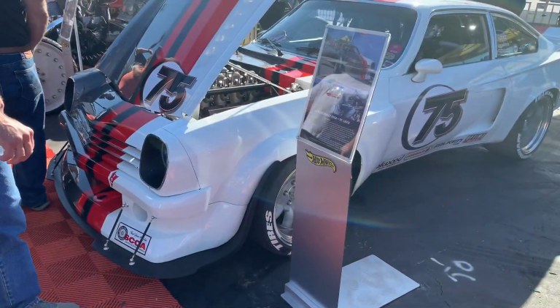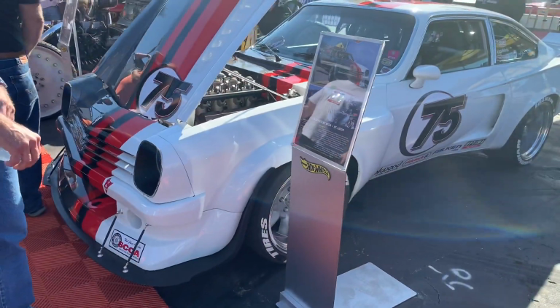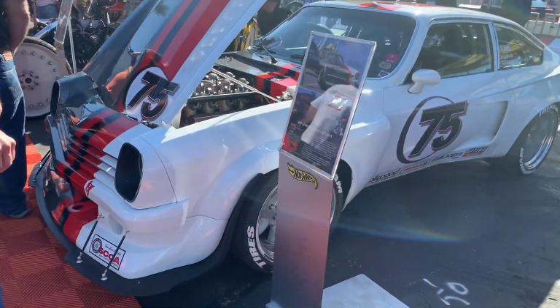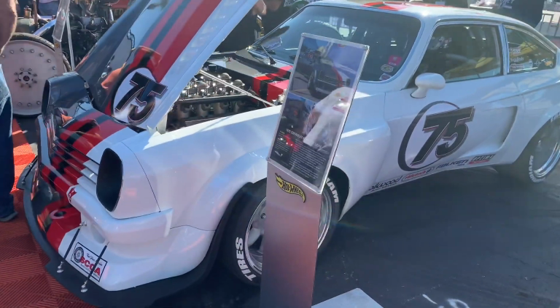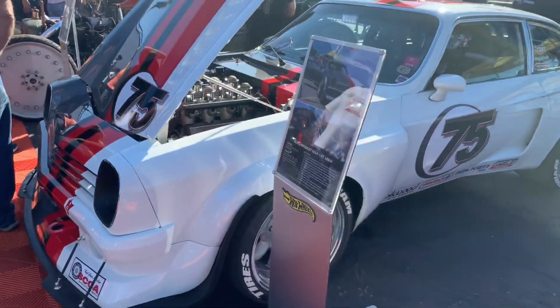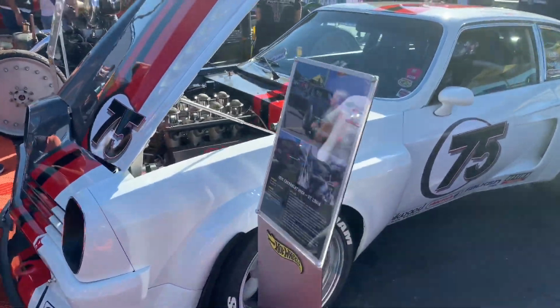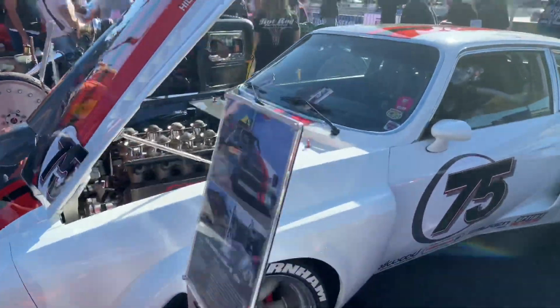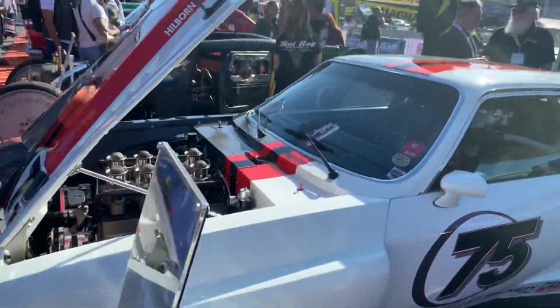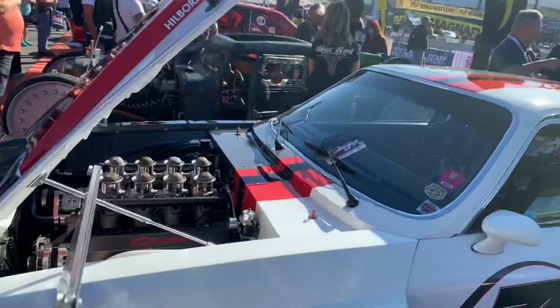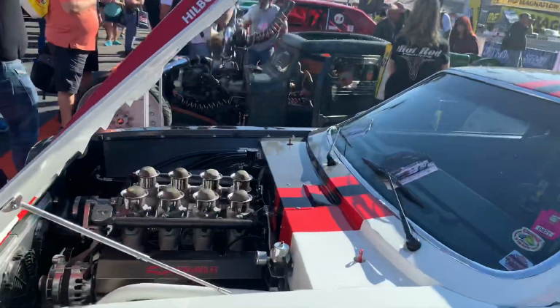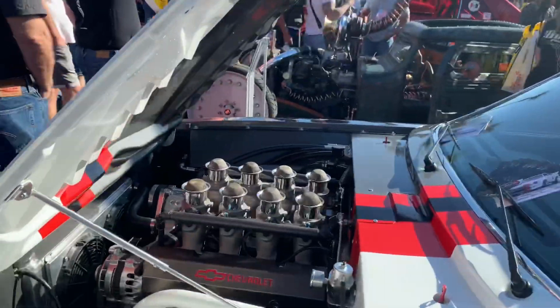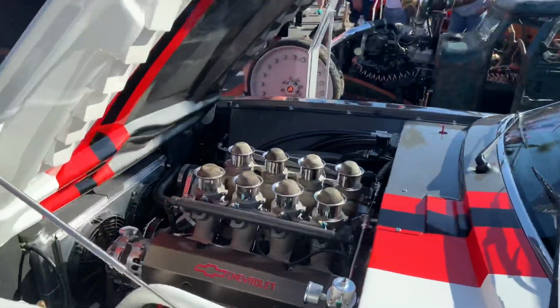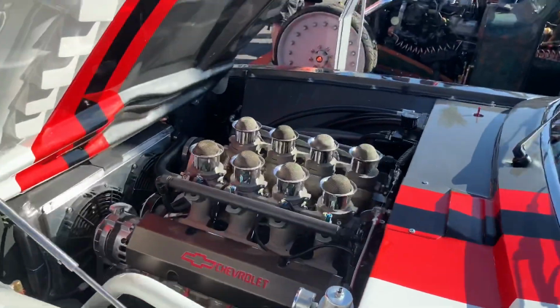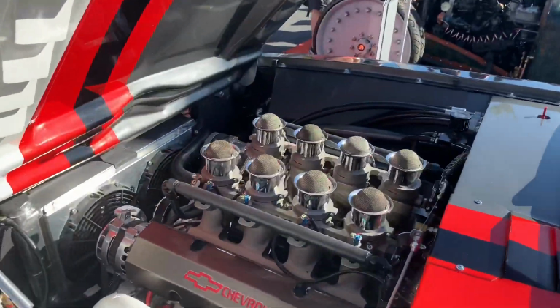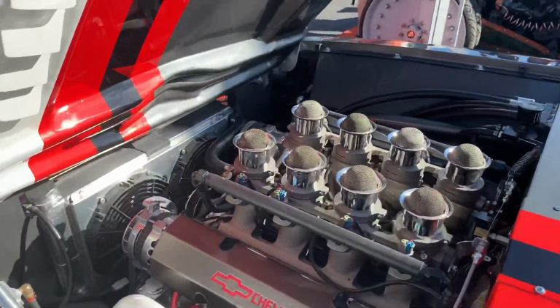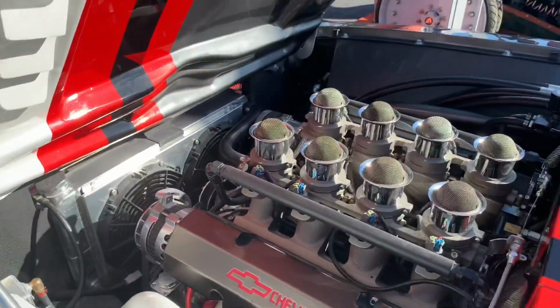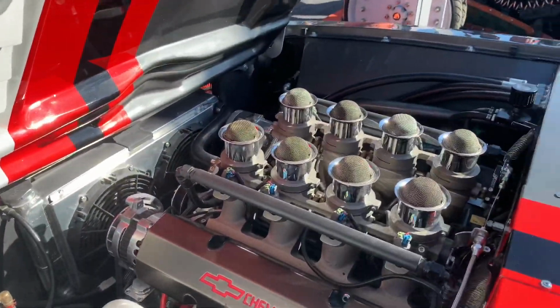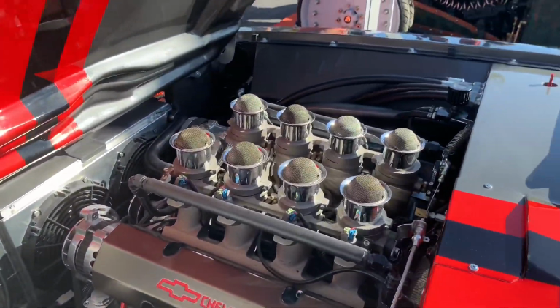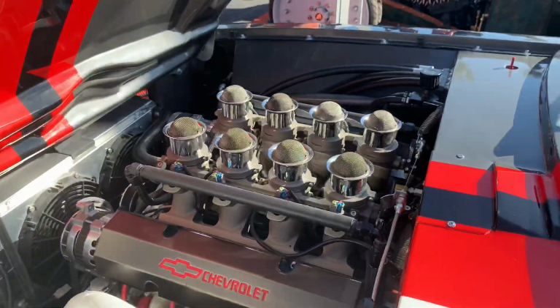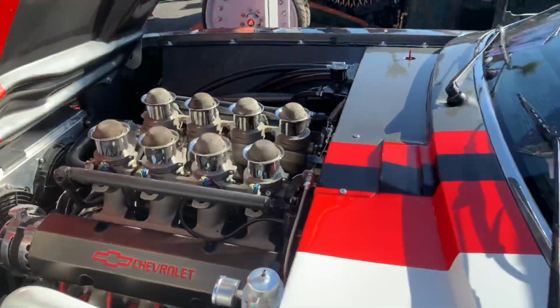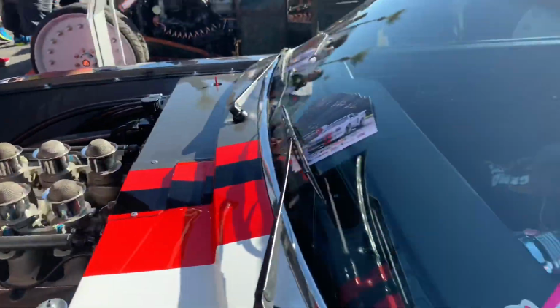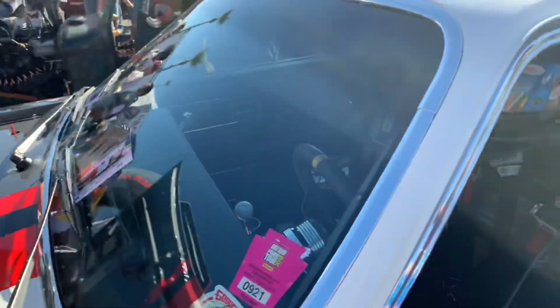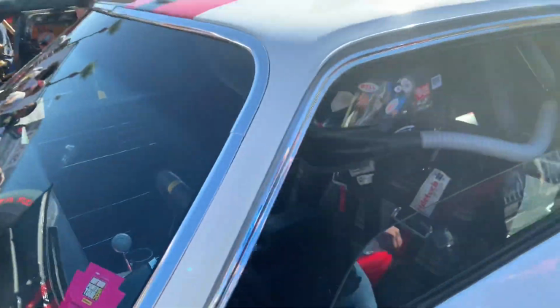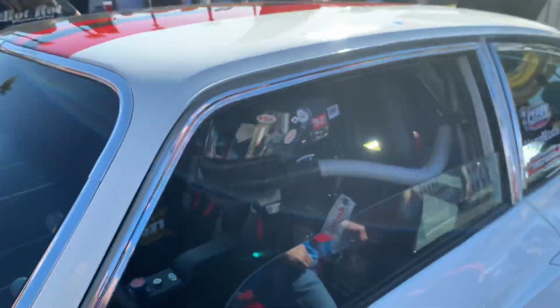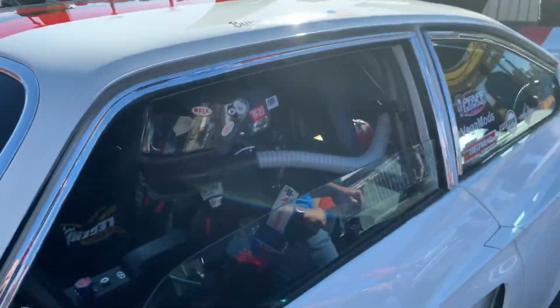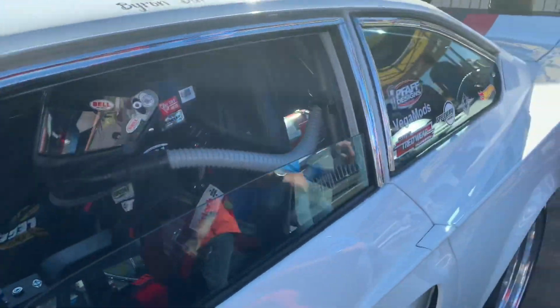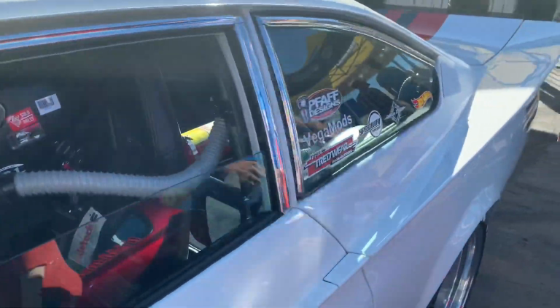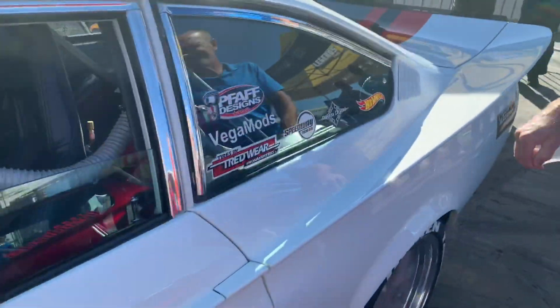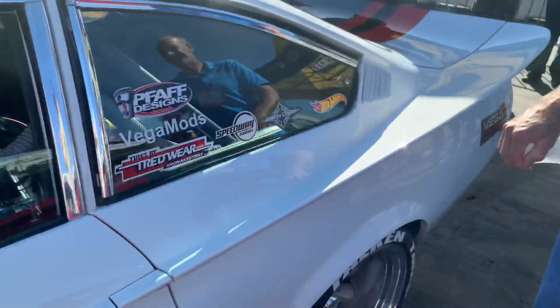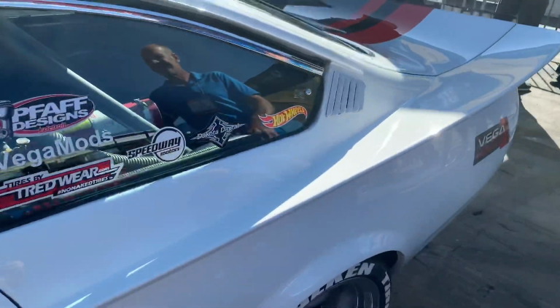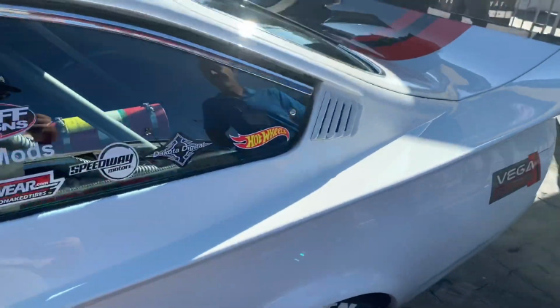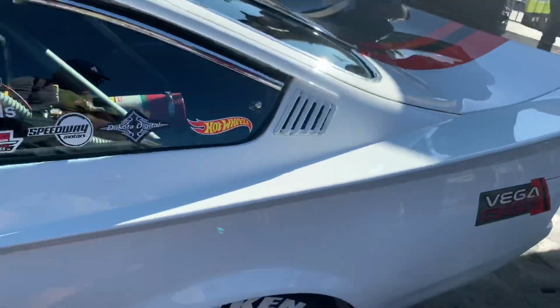I can honestly say this is like the coolest Chevy Vag I've ever seen. It's like full rotary style with an awesome body kit.